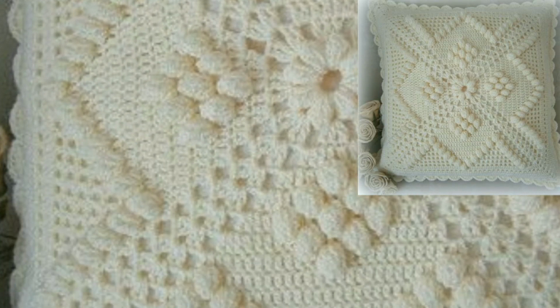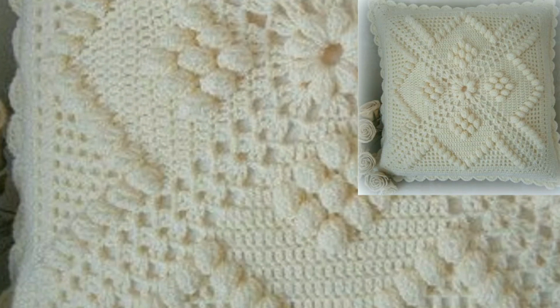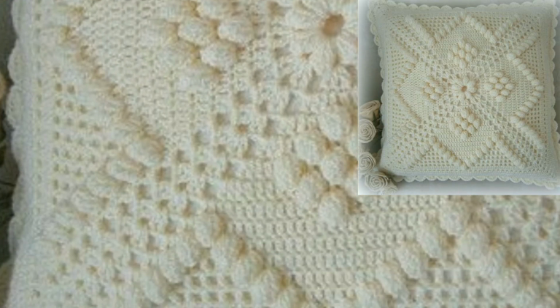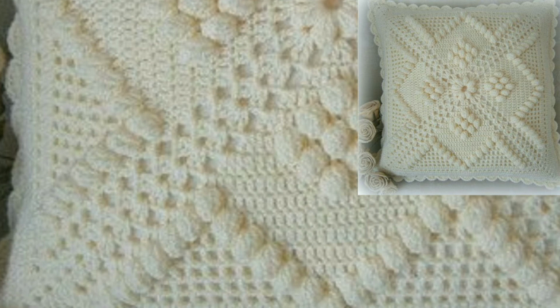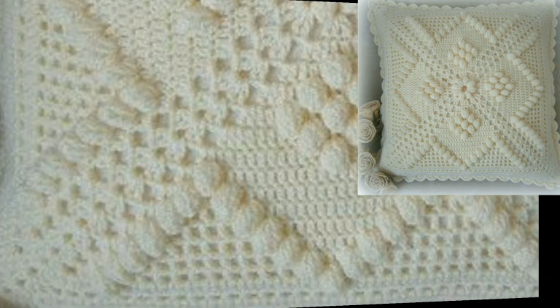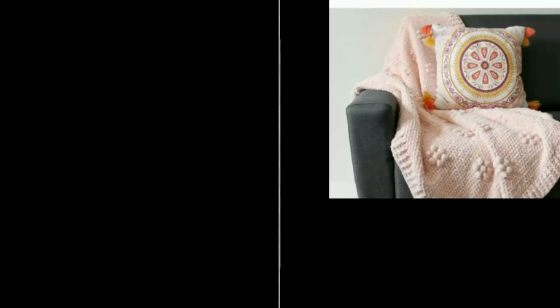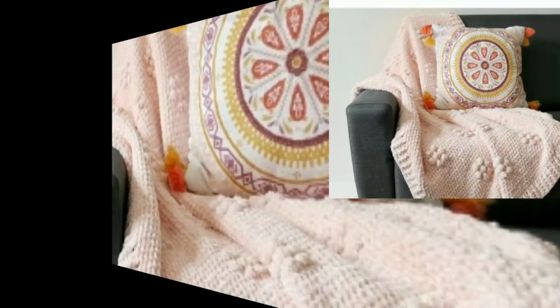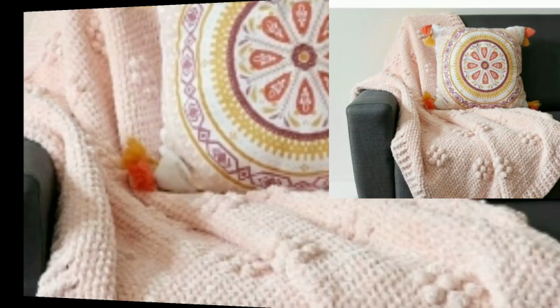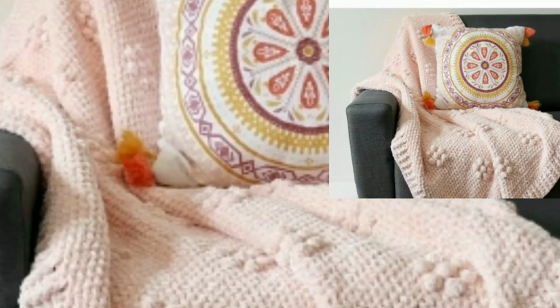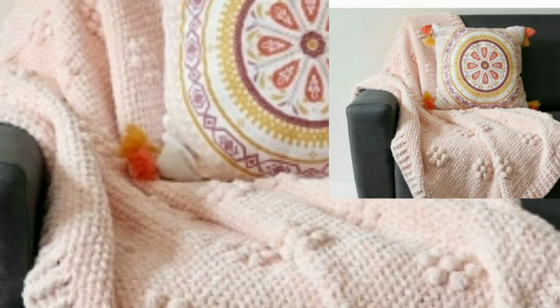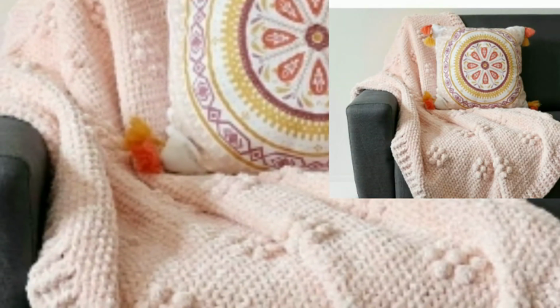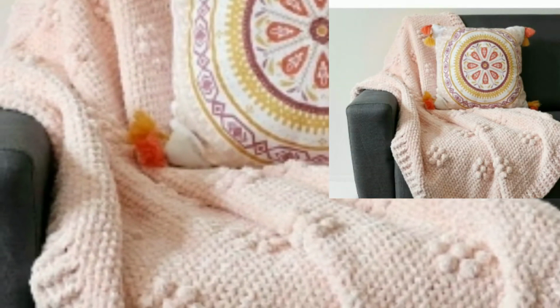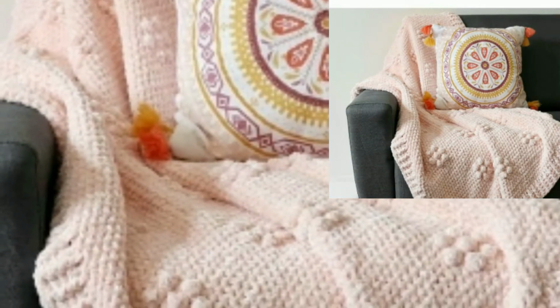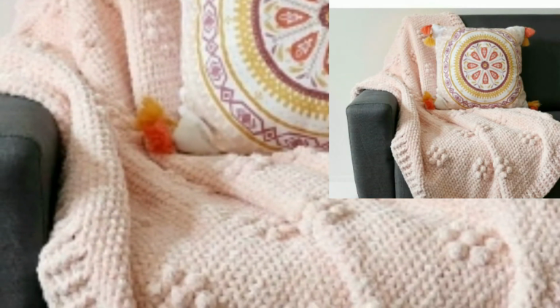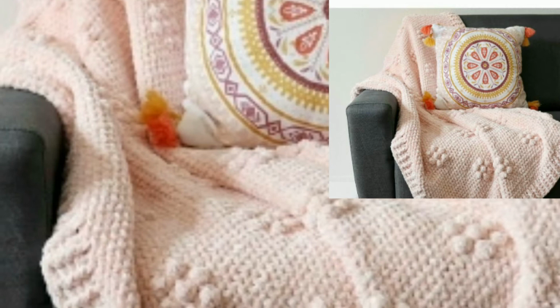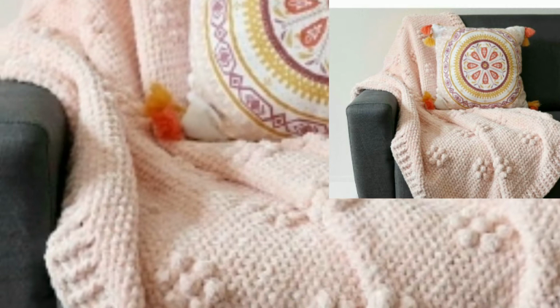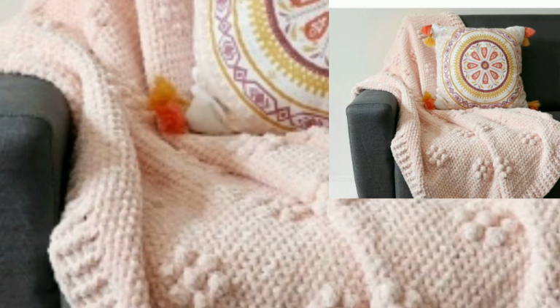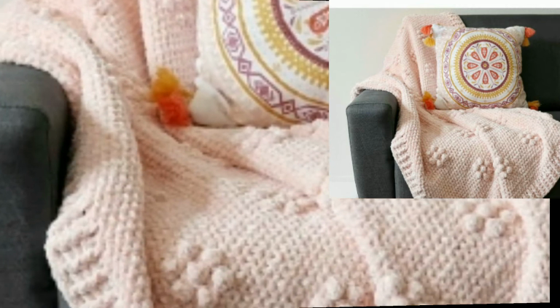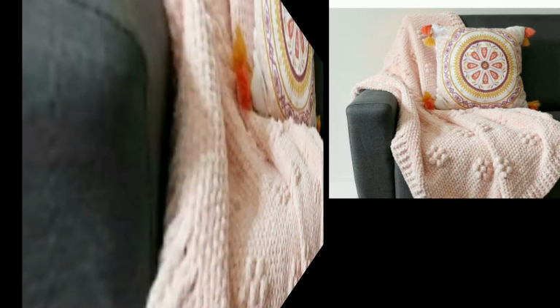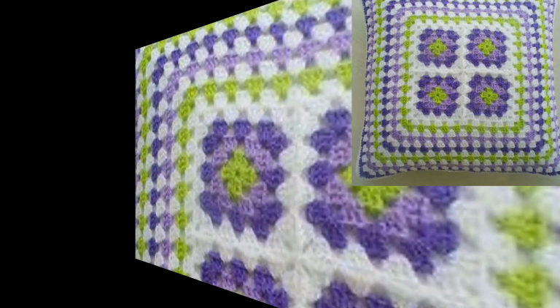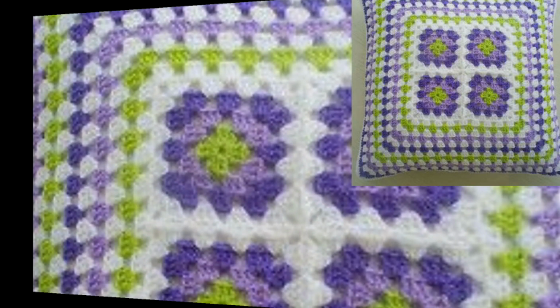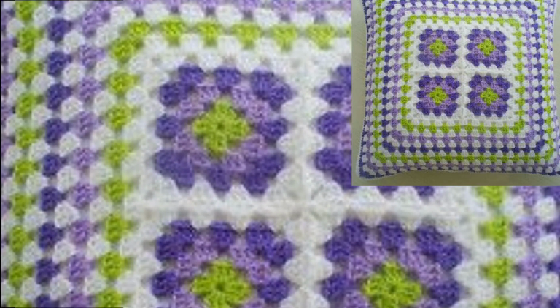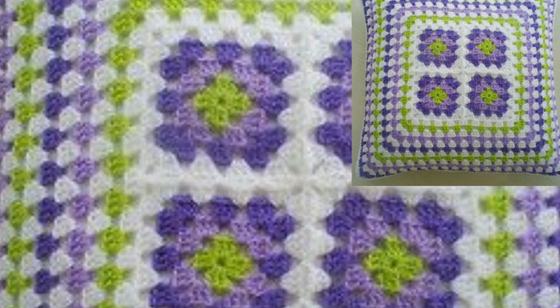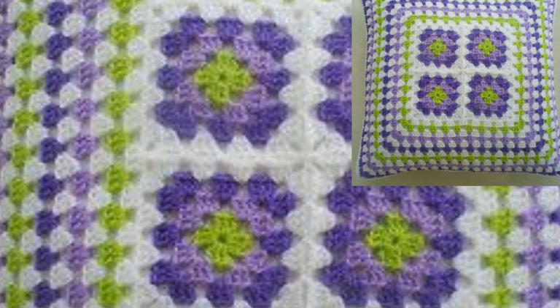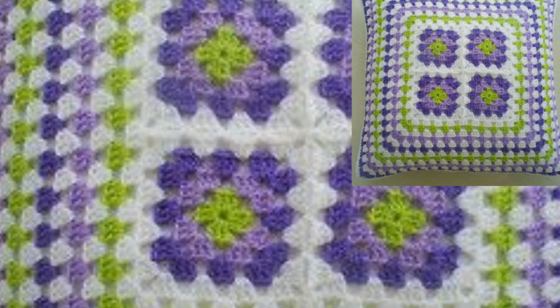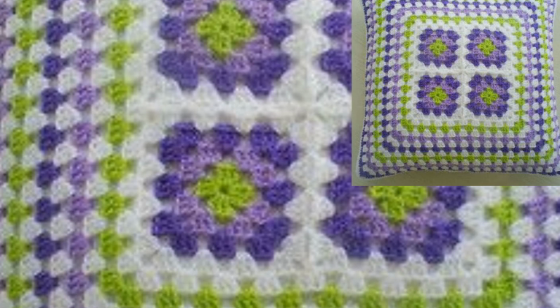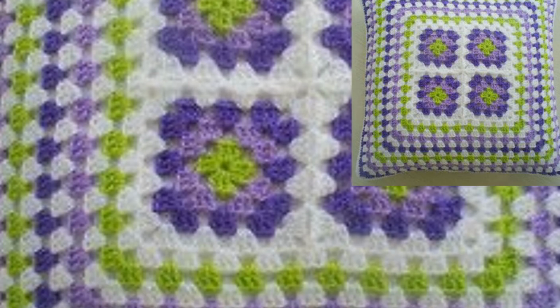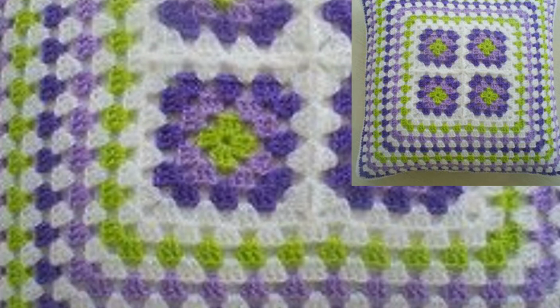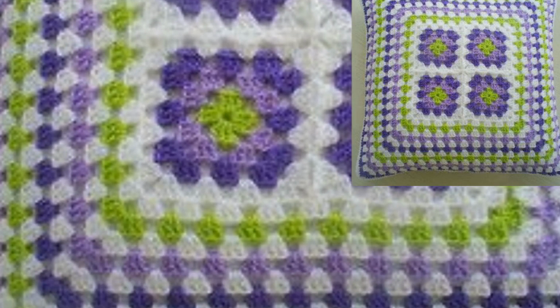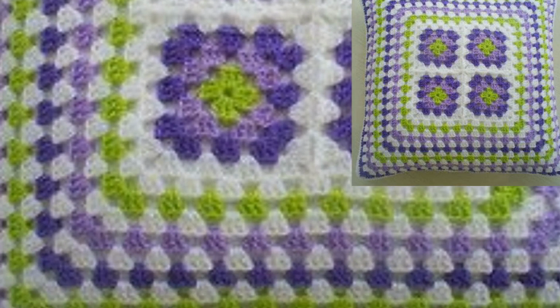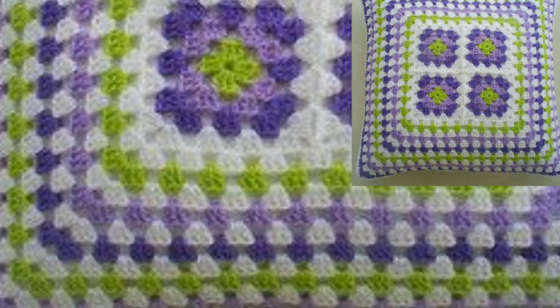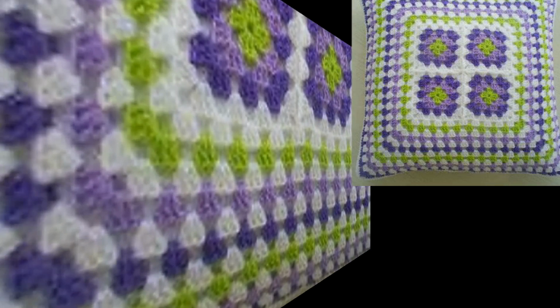You can gift these to your friends and family members. This is a very beautiful and outclass gift for a housewarming or mommy's party. These crochet pillow patterns can quickly change up the look of any room.